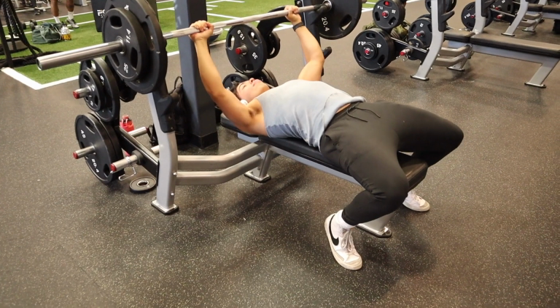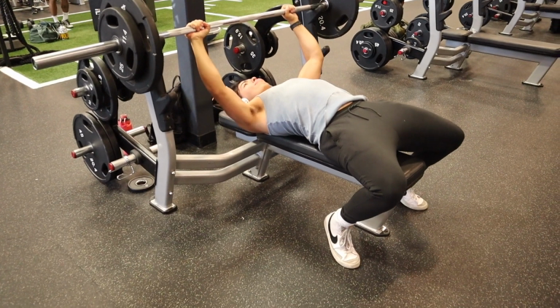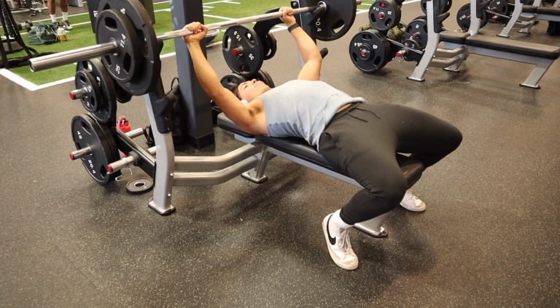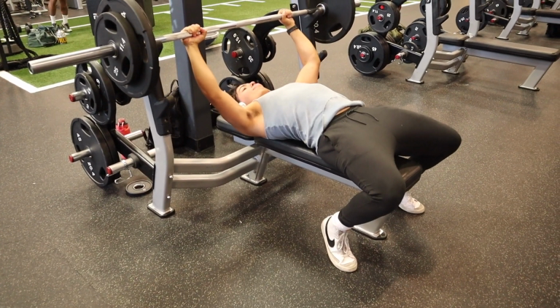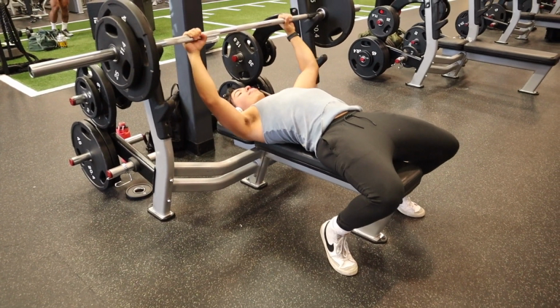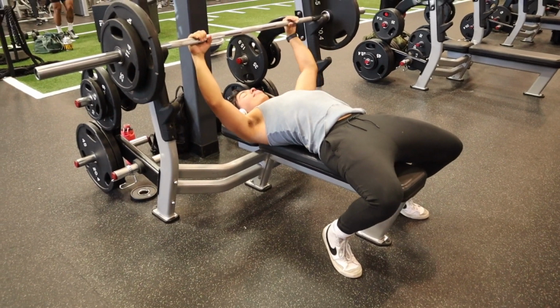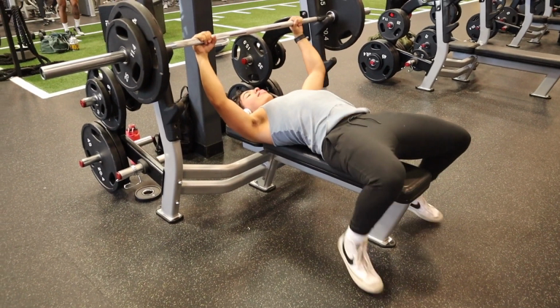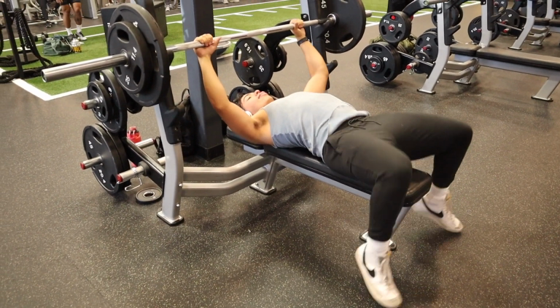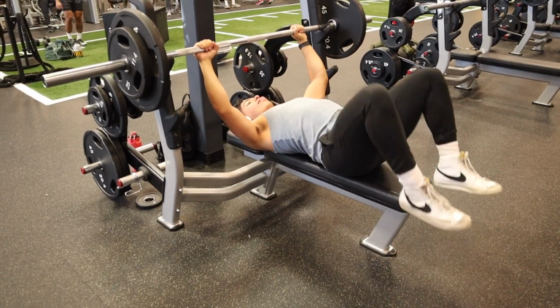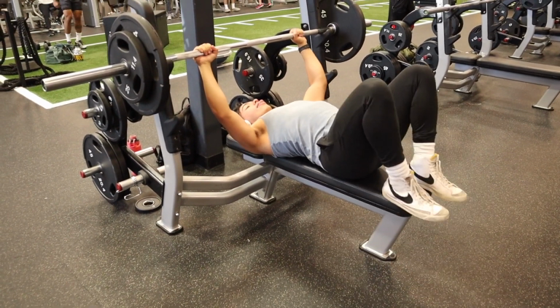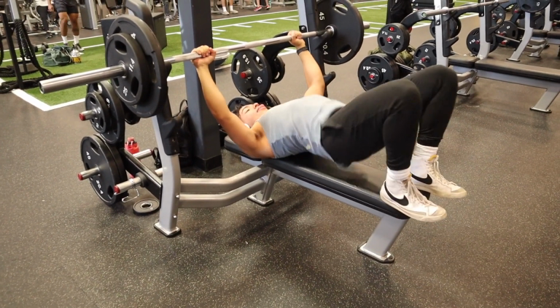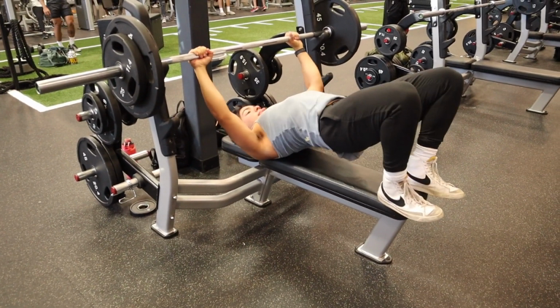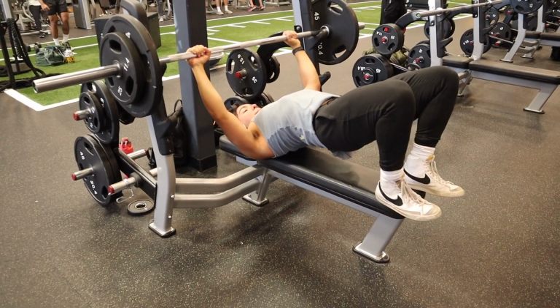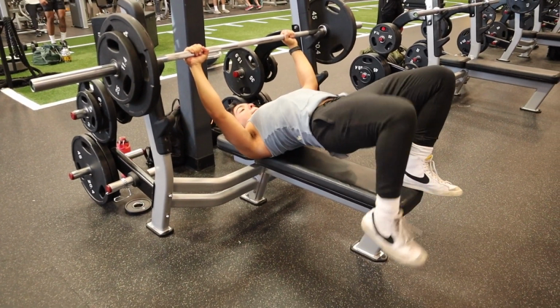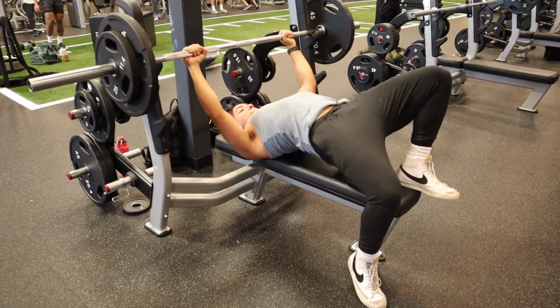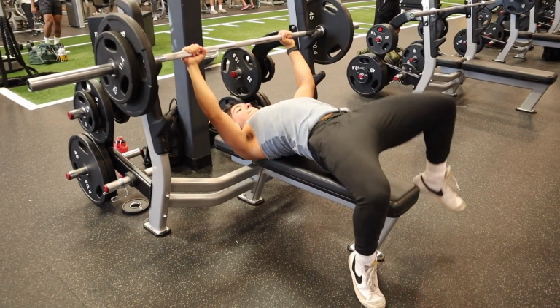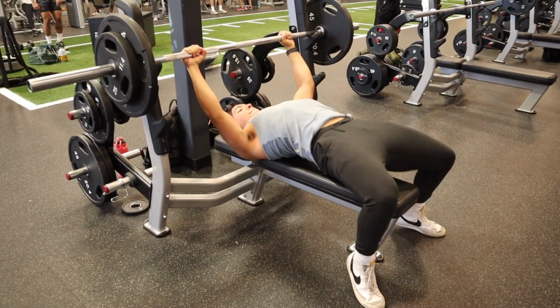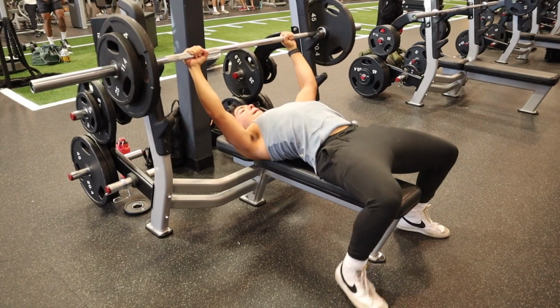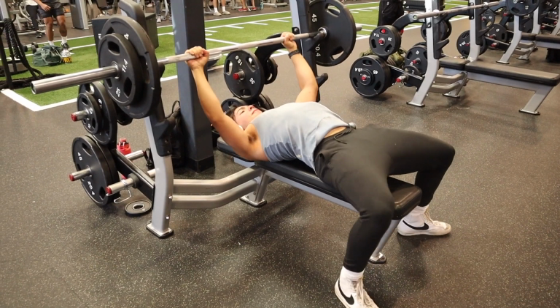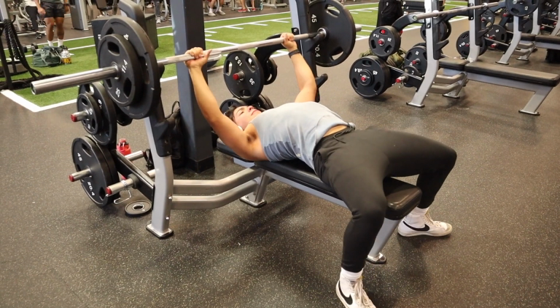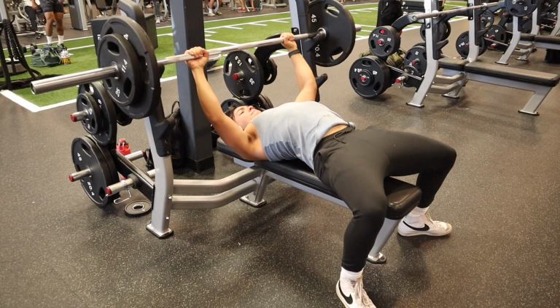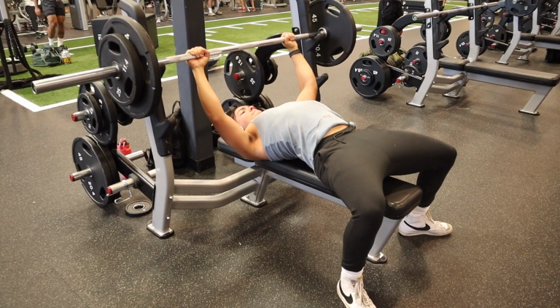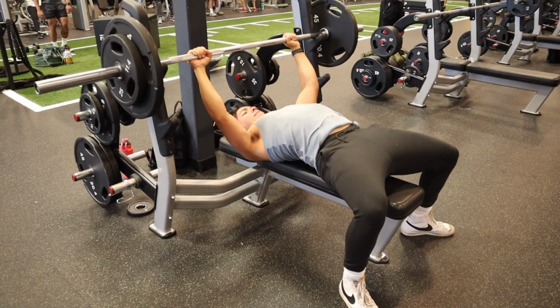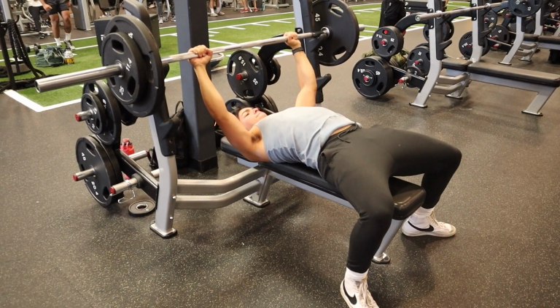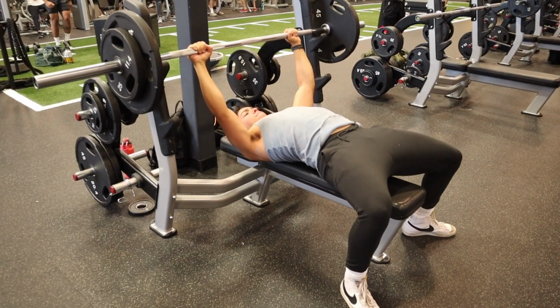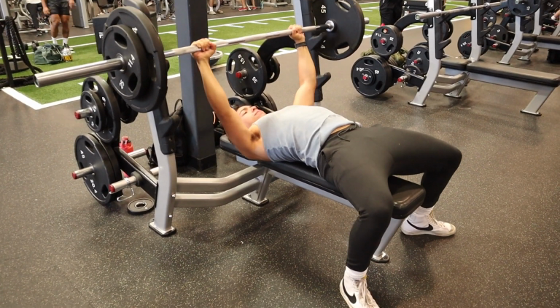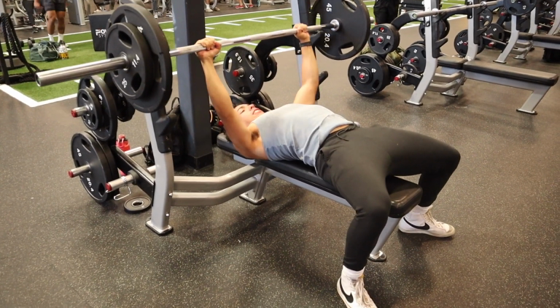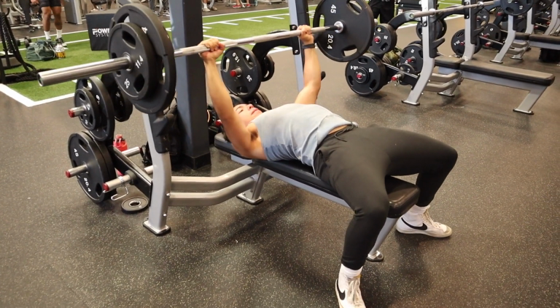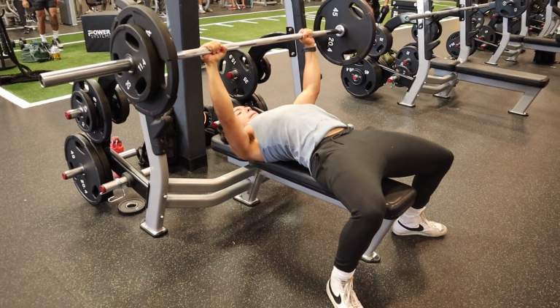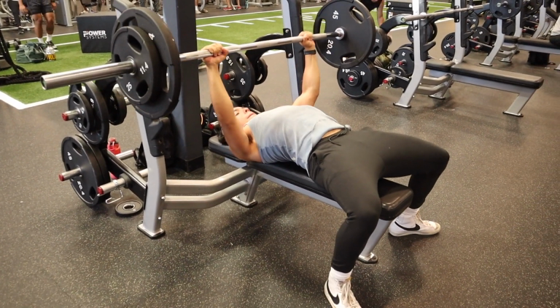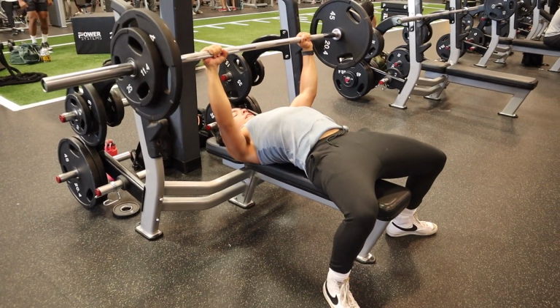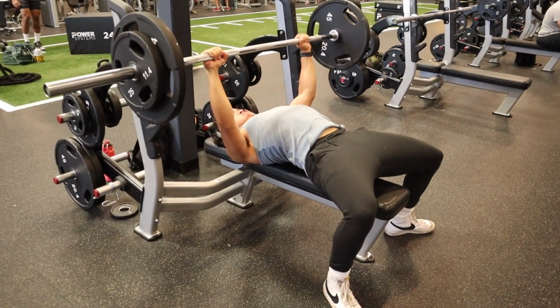Hi, what's up my boys? Today we're going to be doing a push day. I'm going to take you through my full push day and also give you tips and cues that I'm using while I'm going through my push day to help improve the gains.